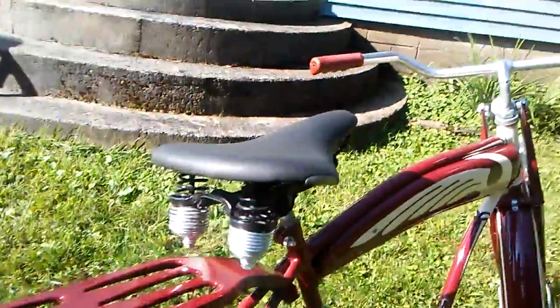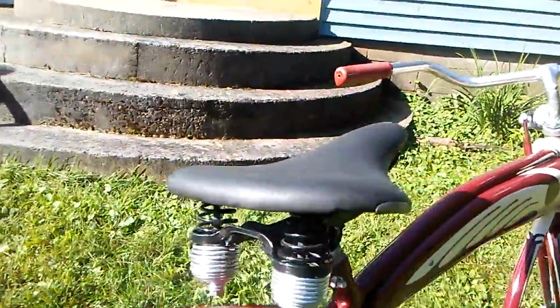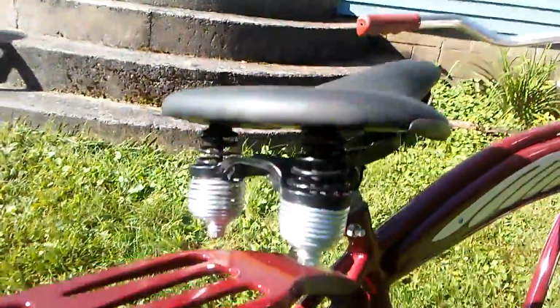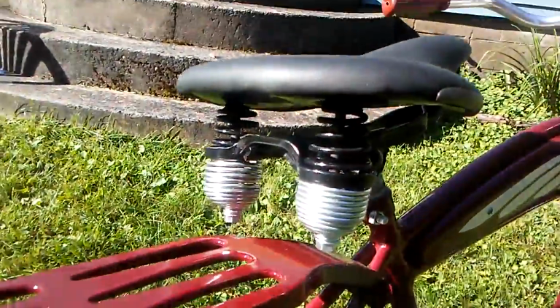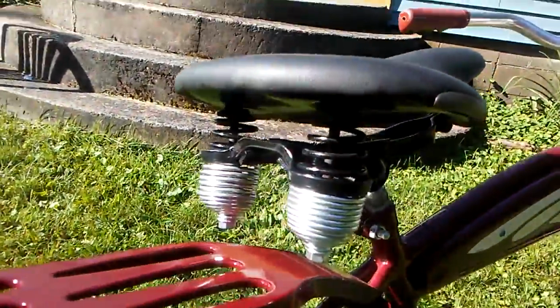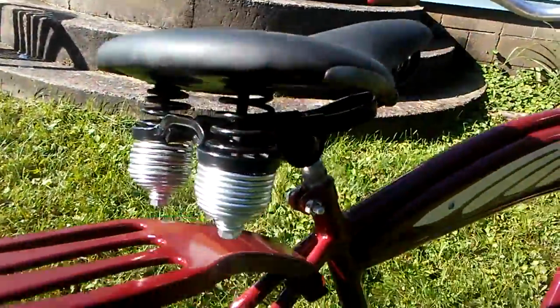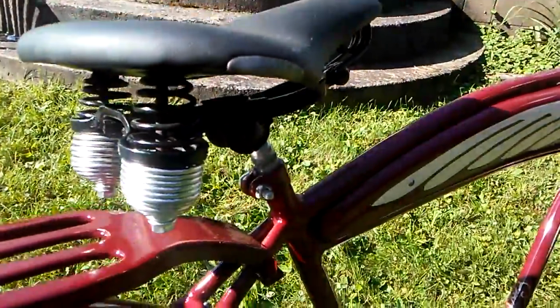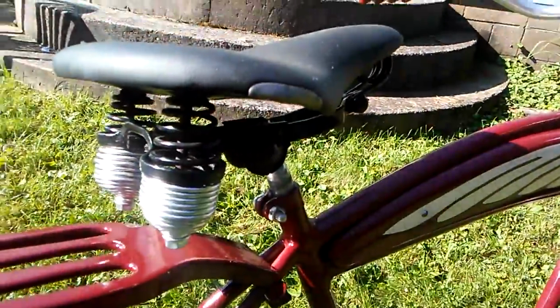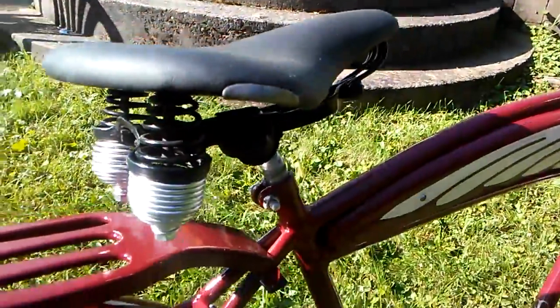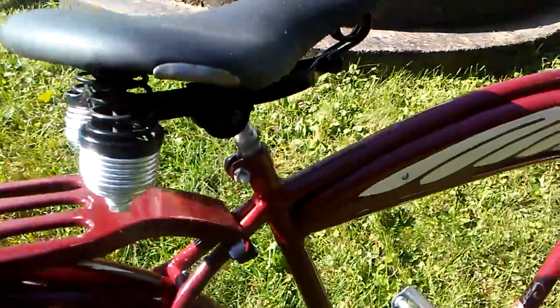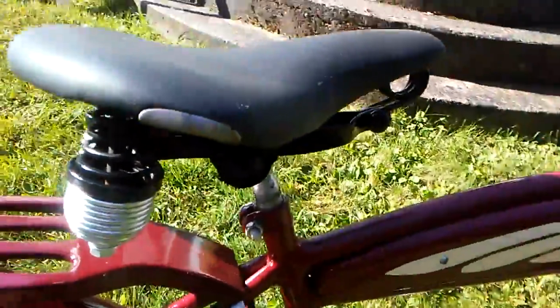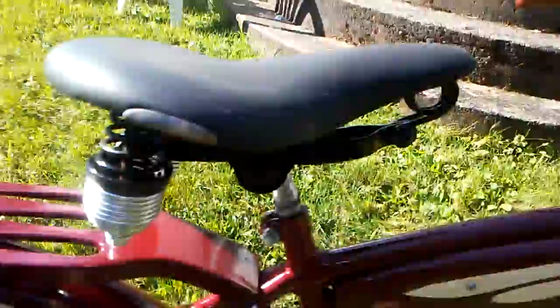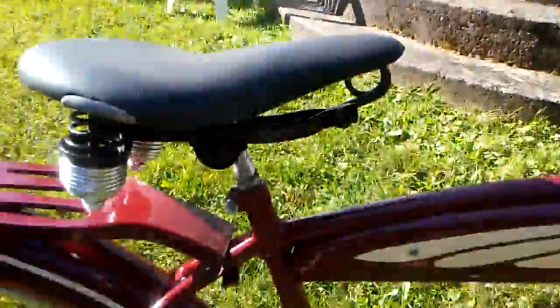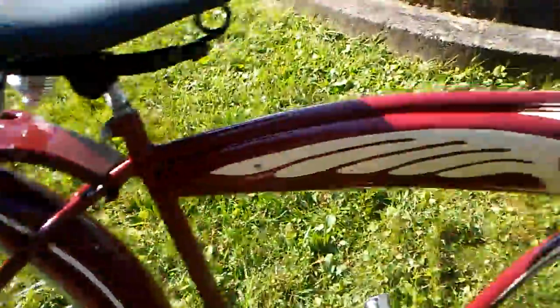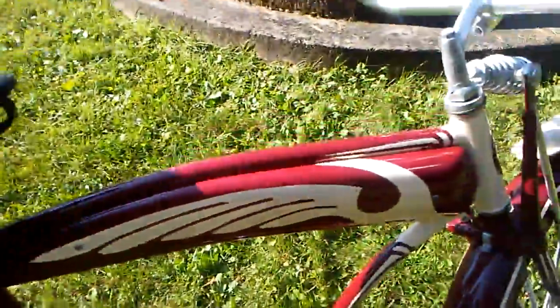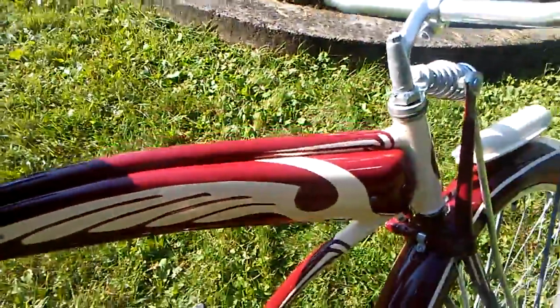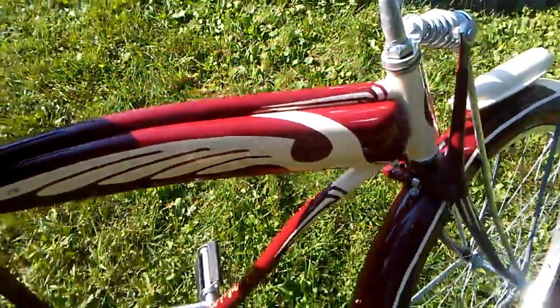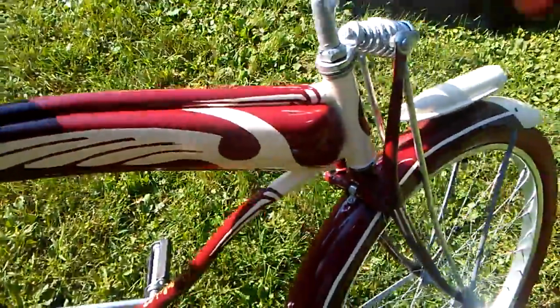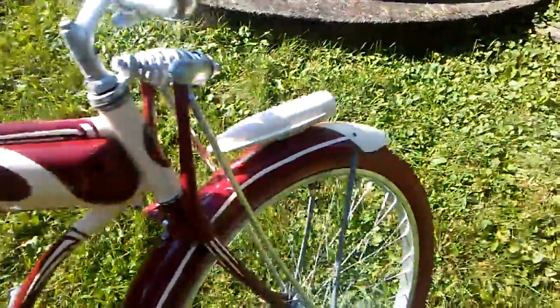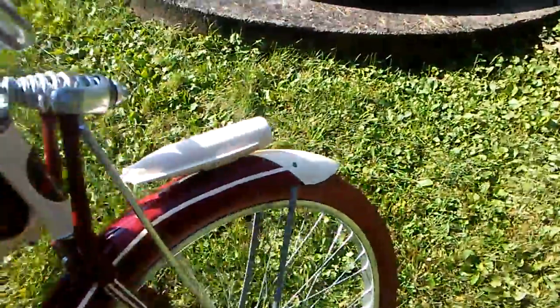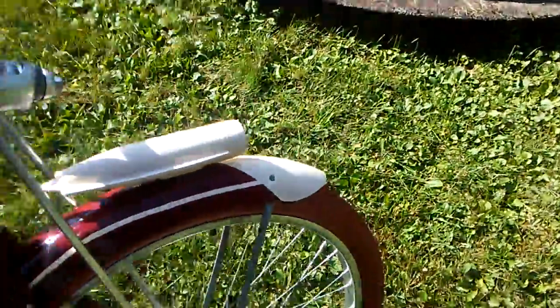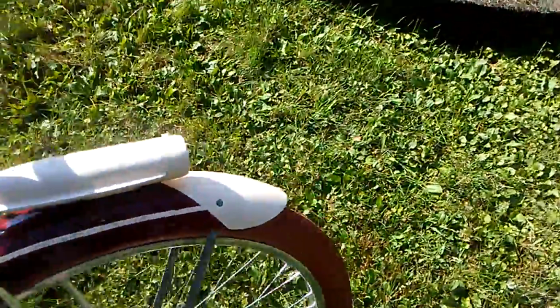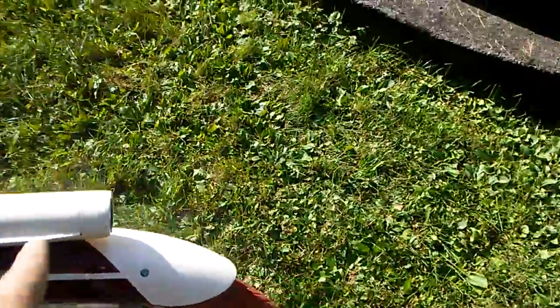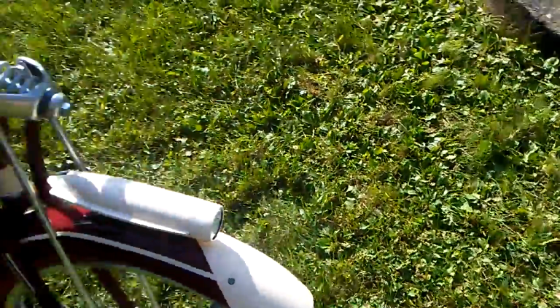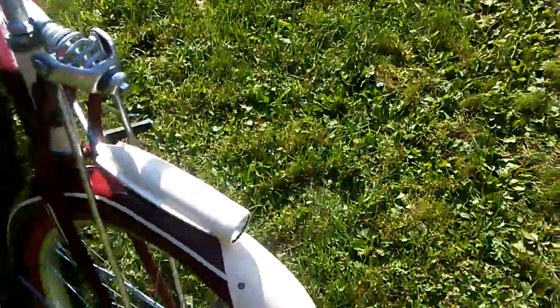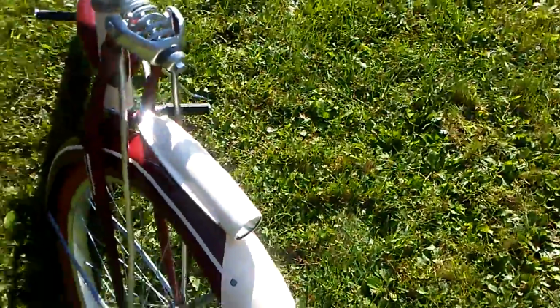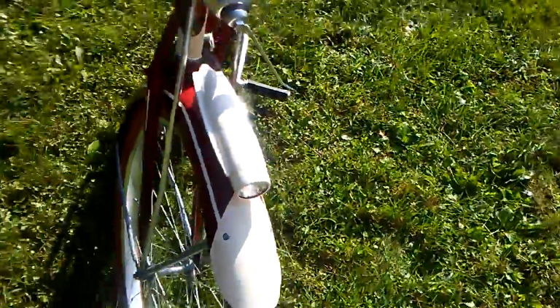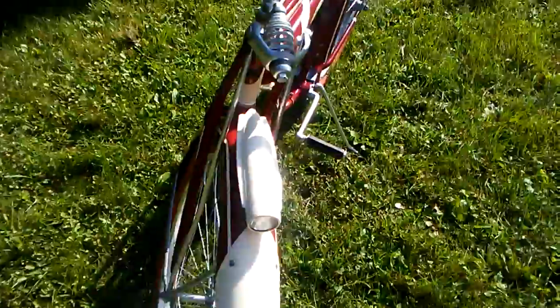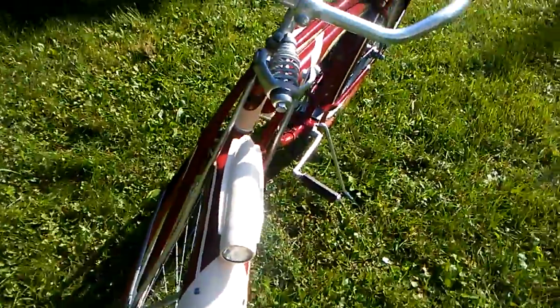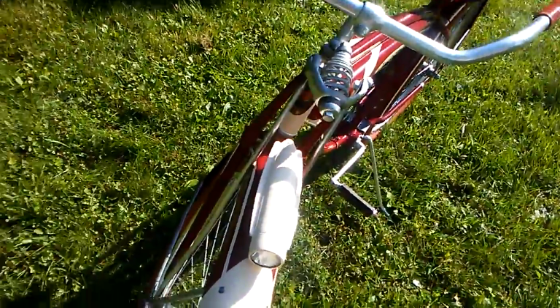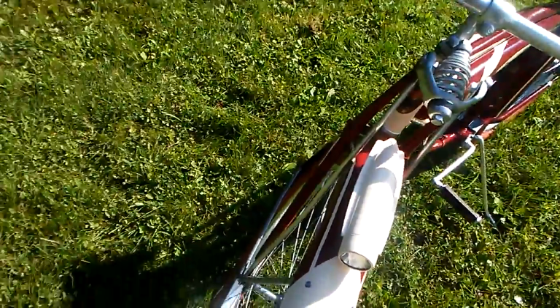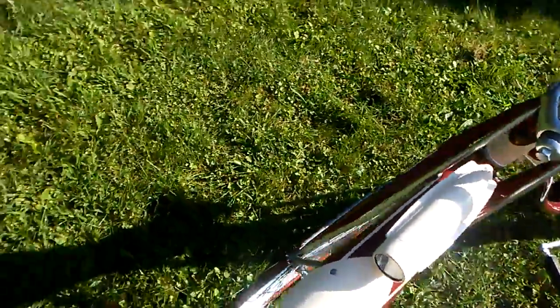The seat cost me quite a bit just to do that. The light works — that's a reproduction light. I do have the proper light inside the house.